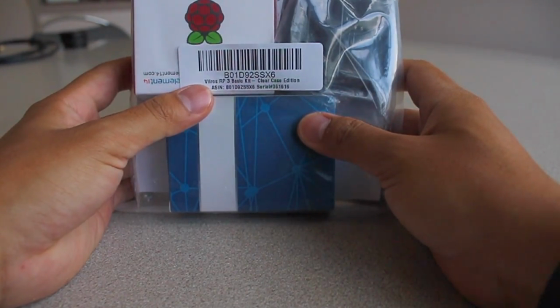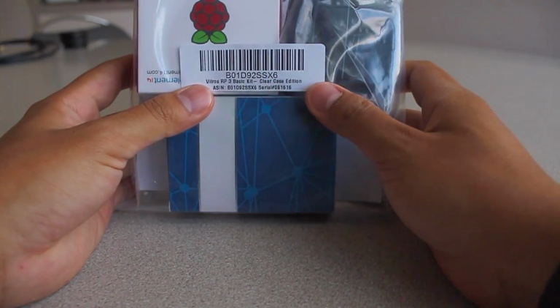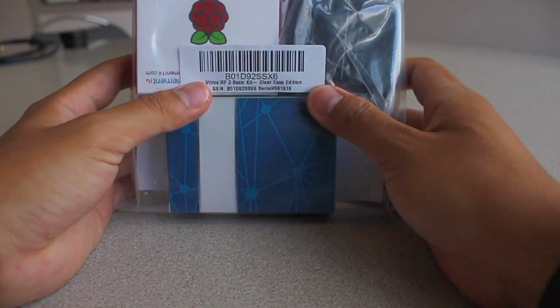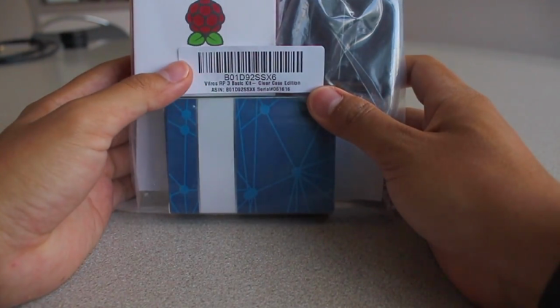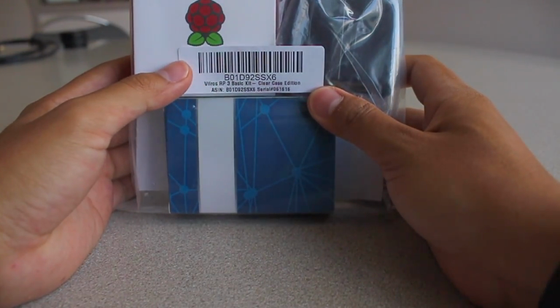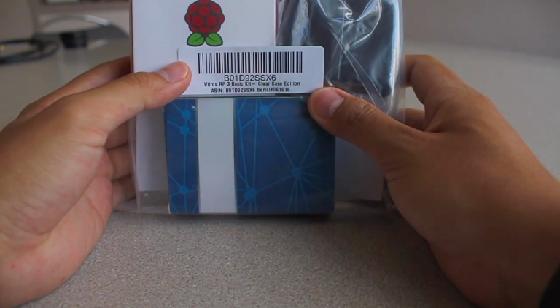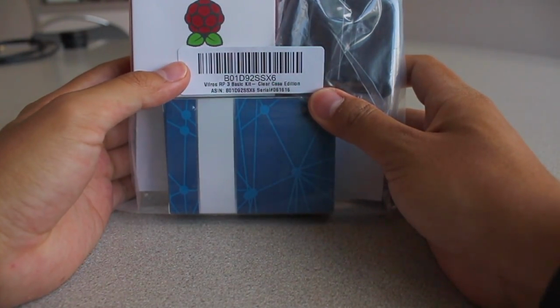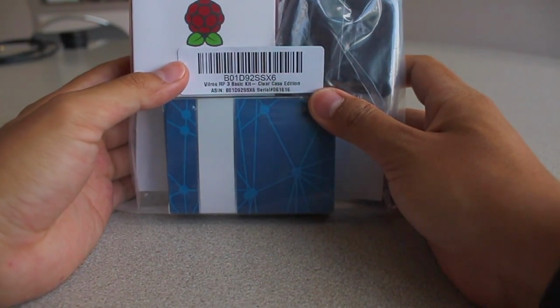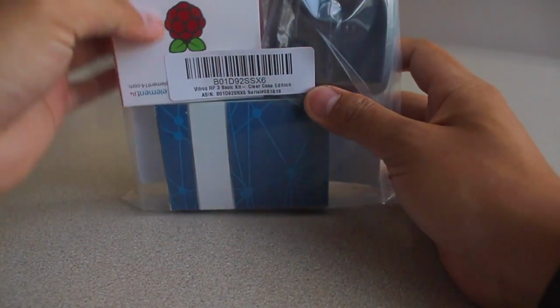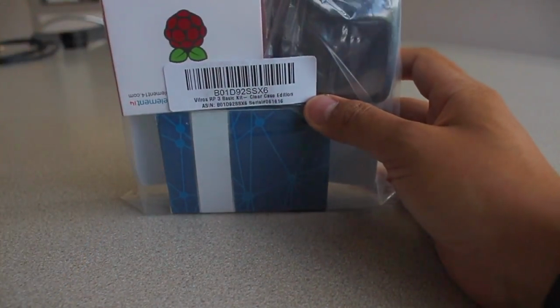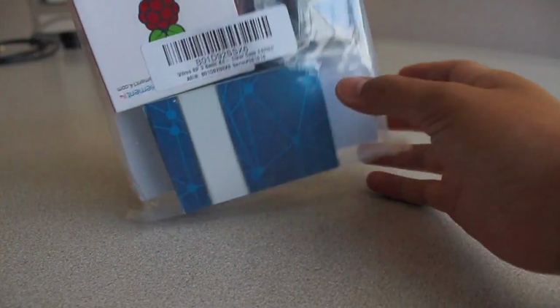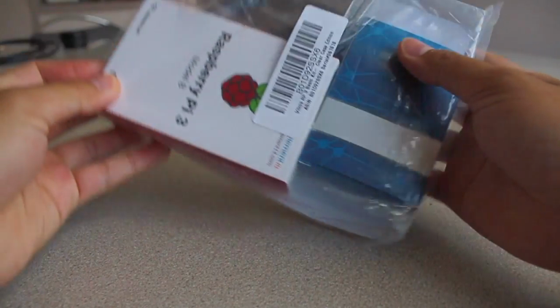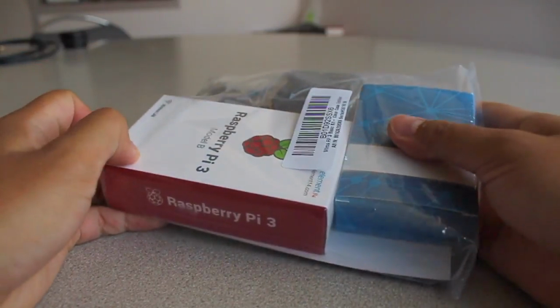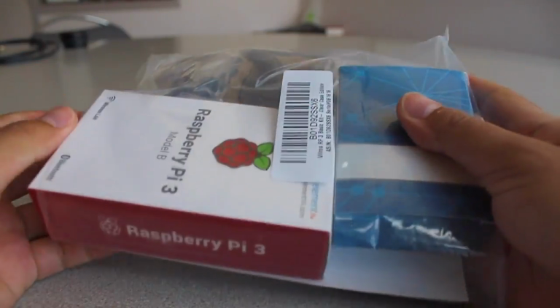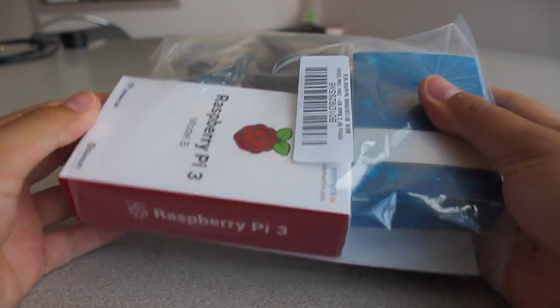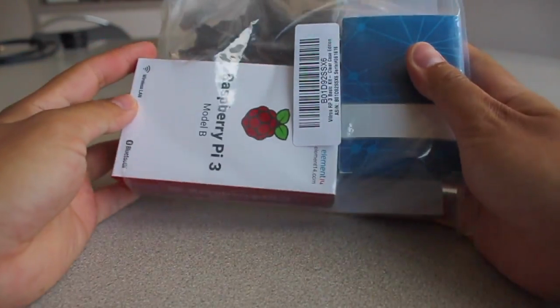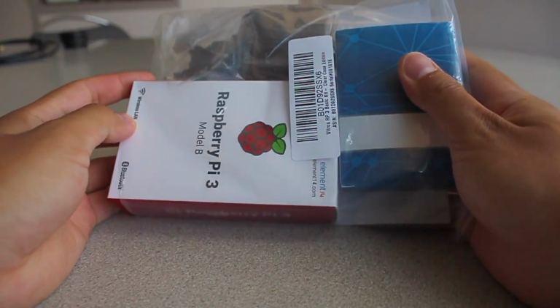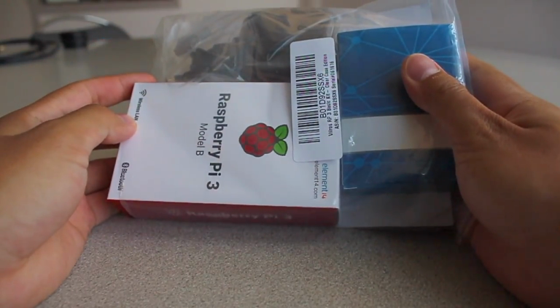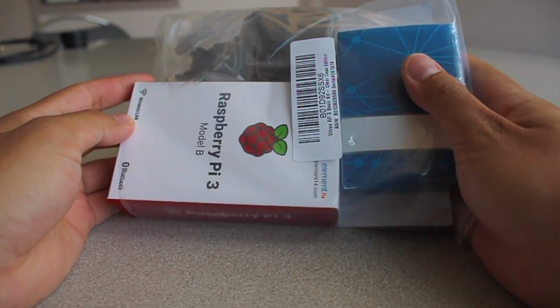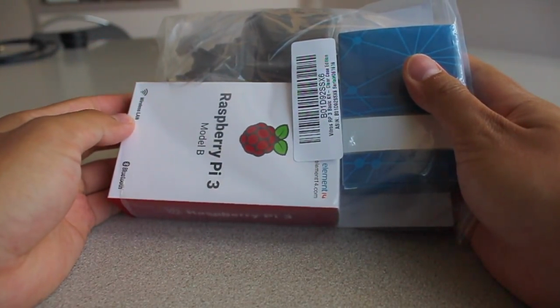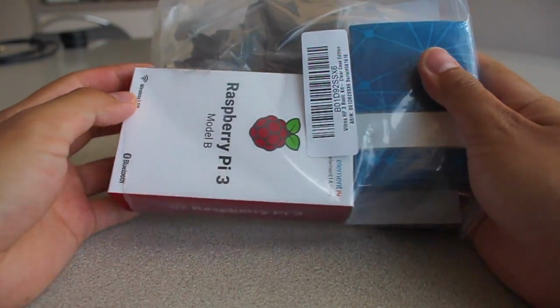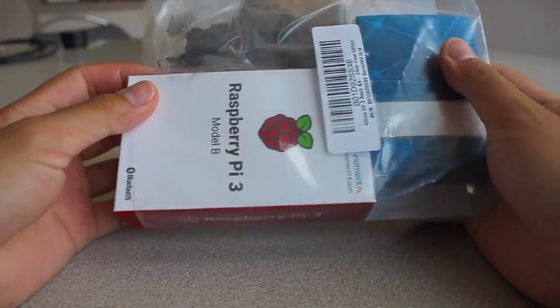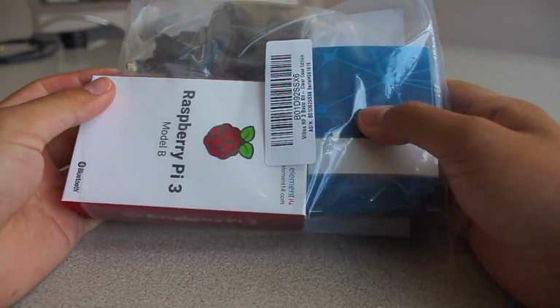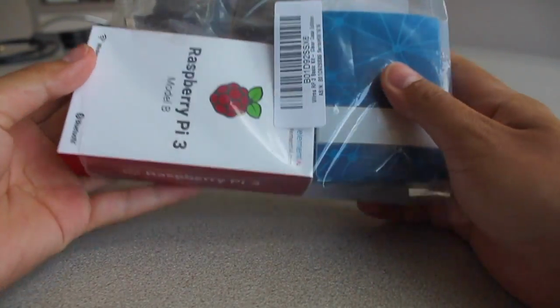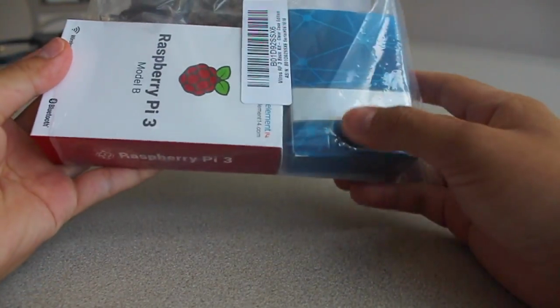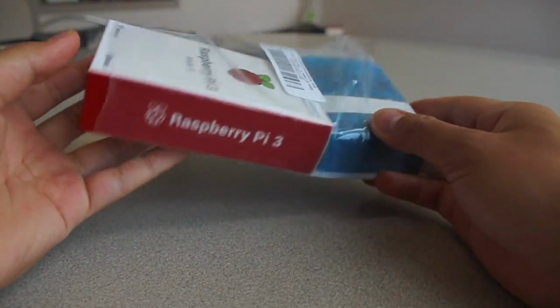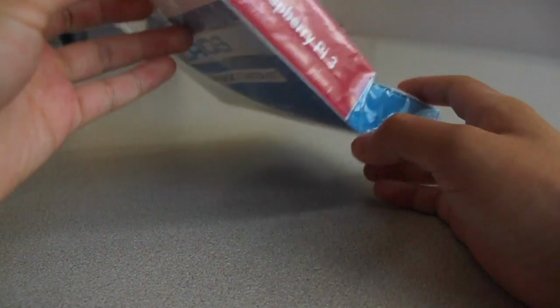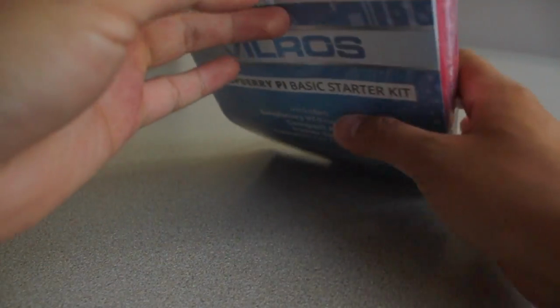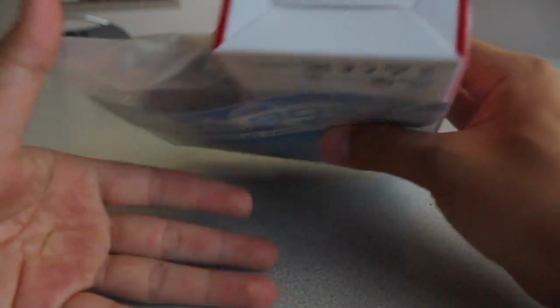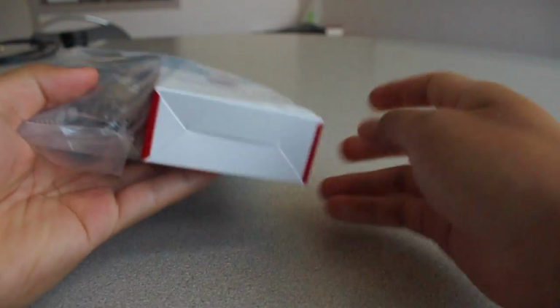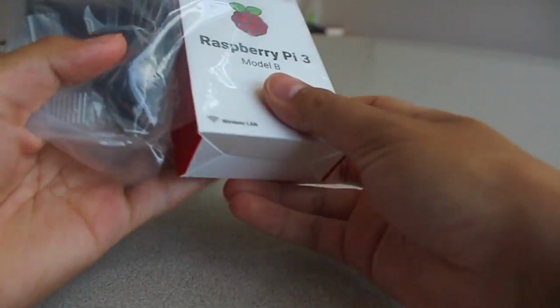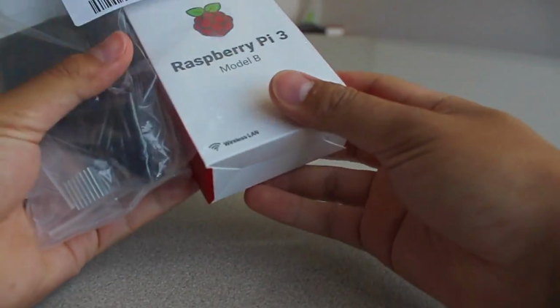This is the Raspberry Pi 3 basic kit from Amazon, priced at $49.99. Let's see what's inside.